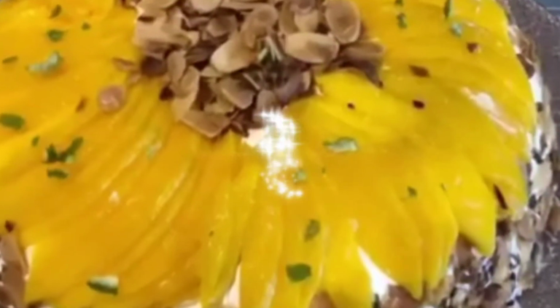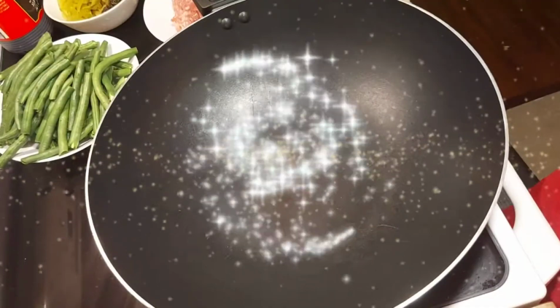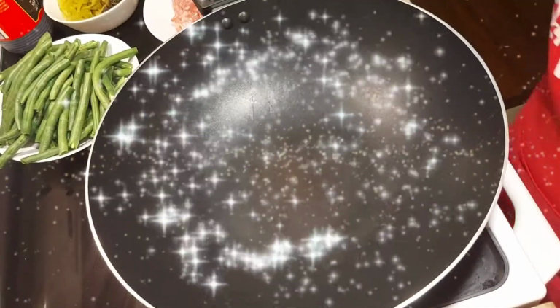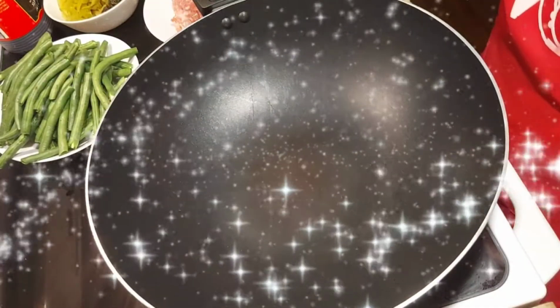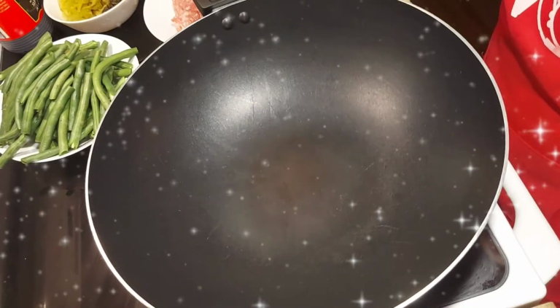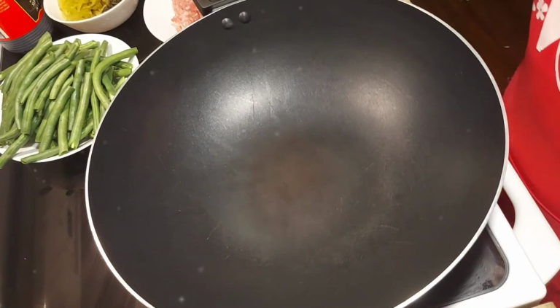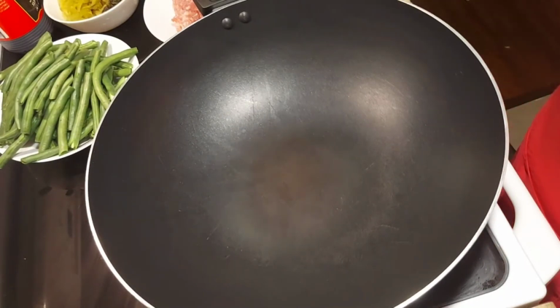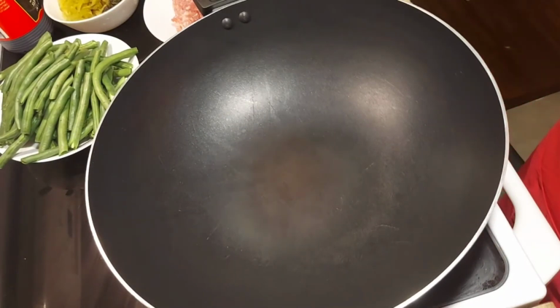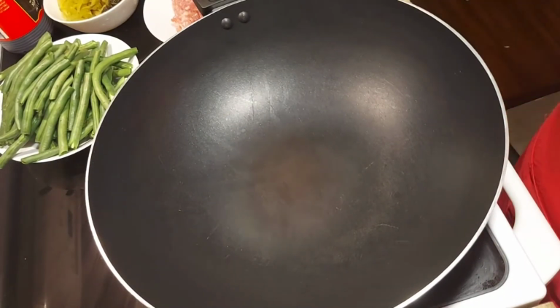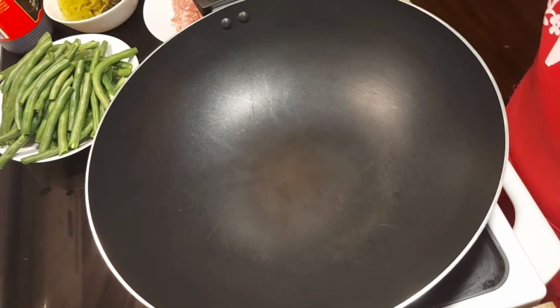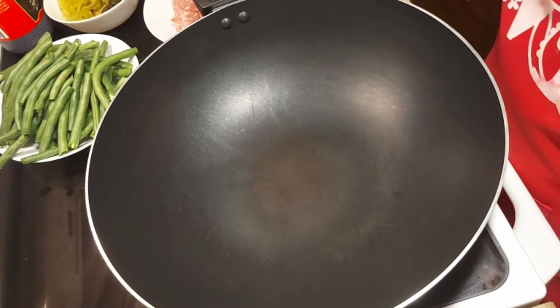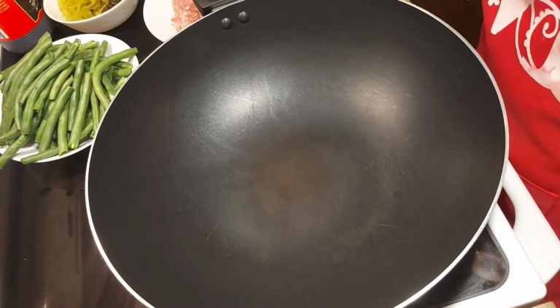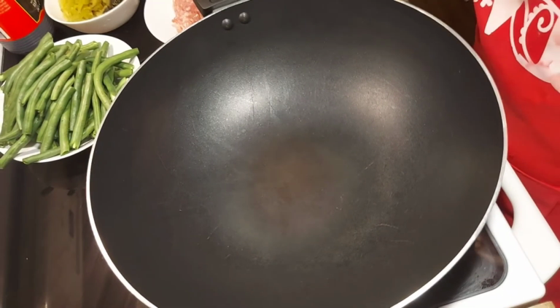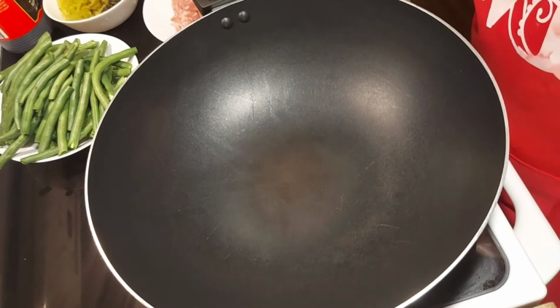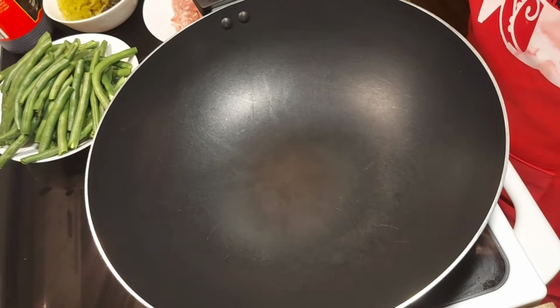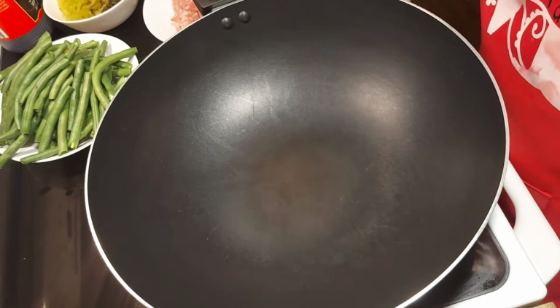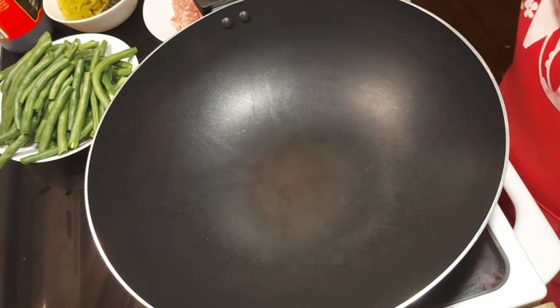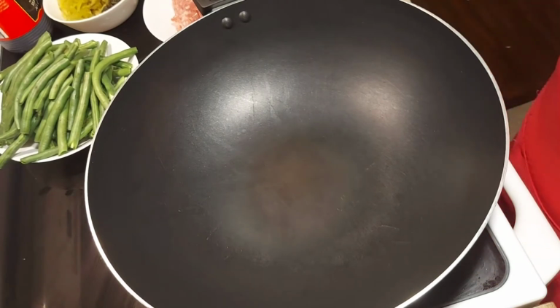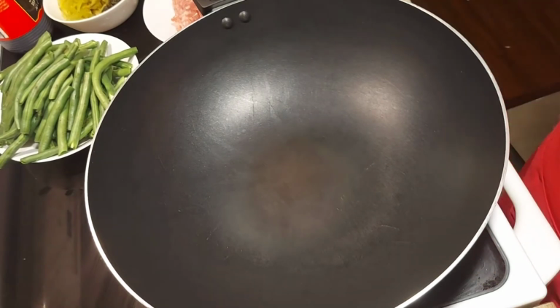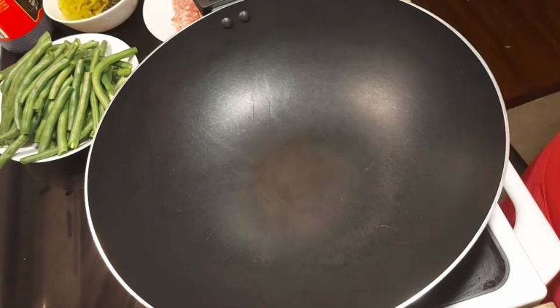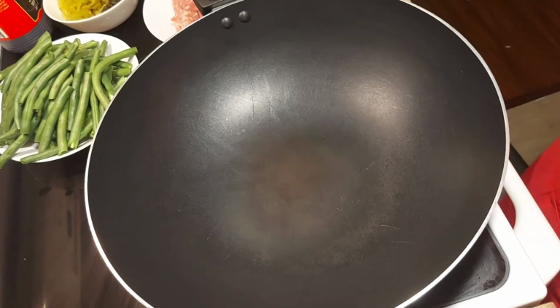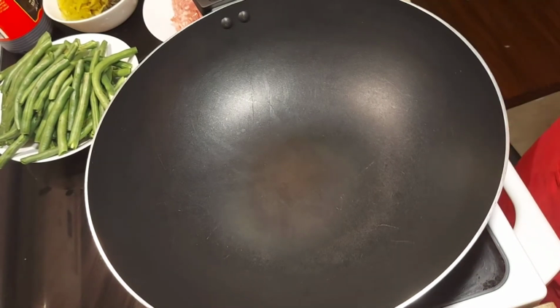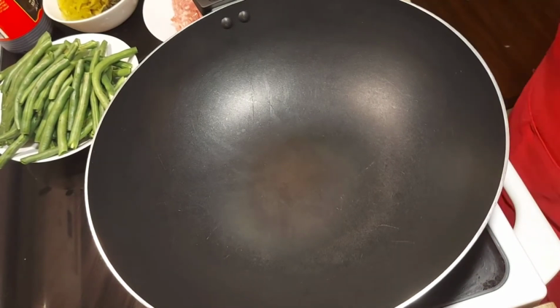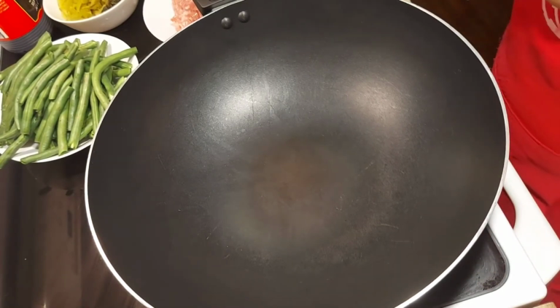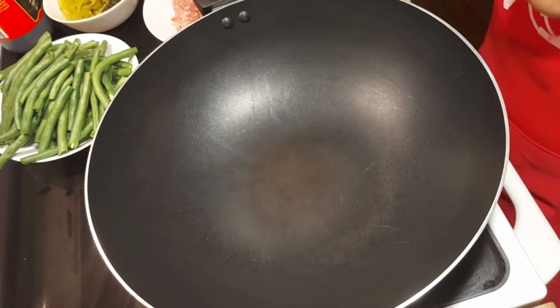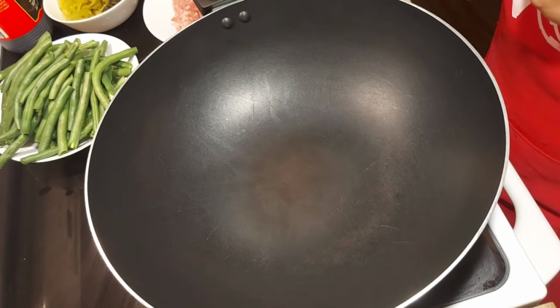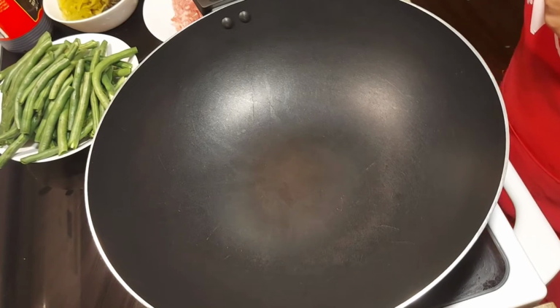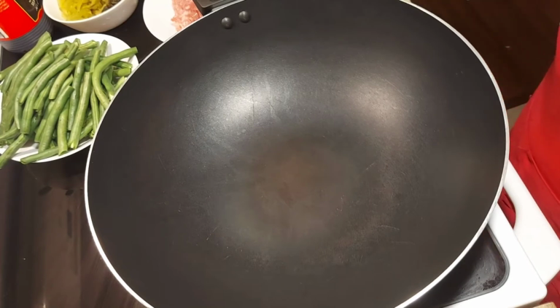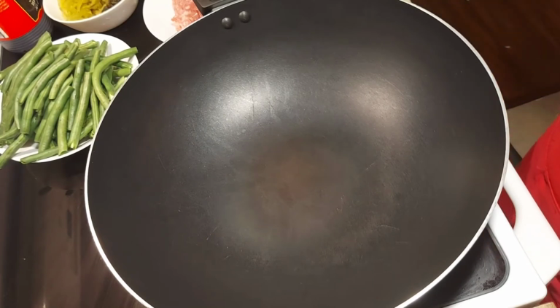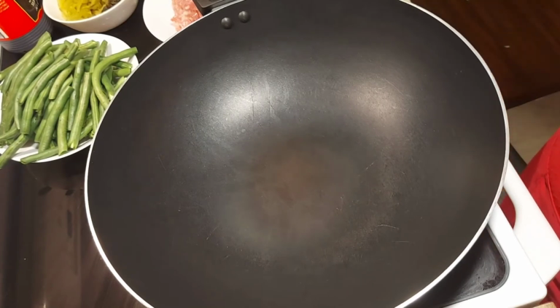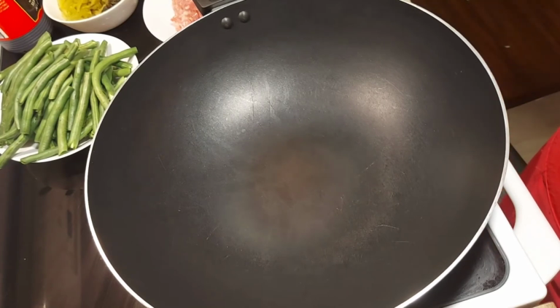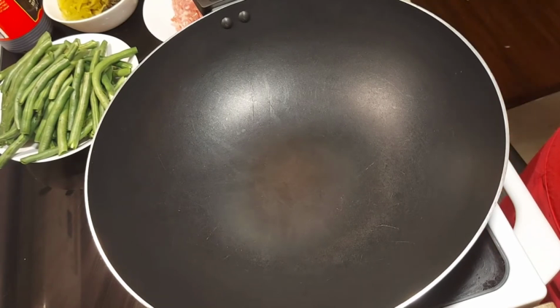Hello everyone! Today we will be cooking a very simple, very easy, but very delicious recipe. We will be making a green beans stir fry with minced pork.